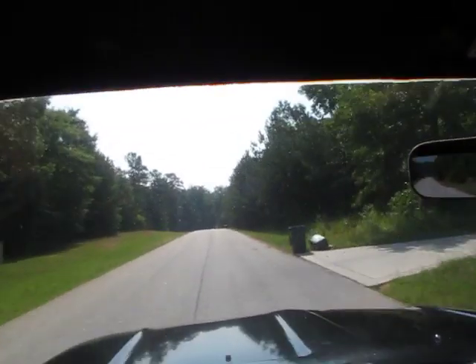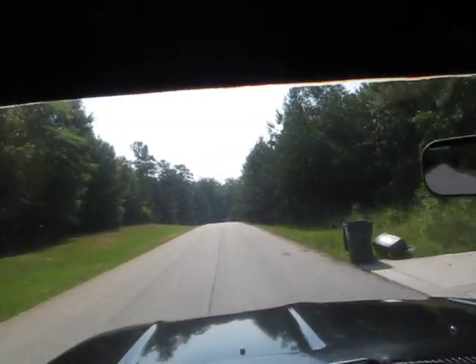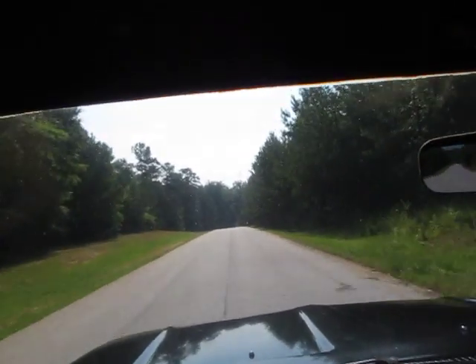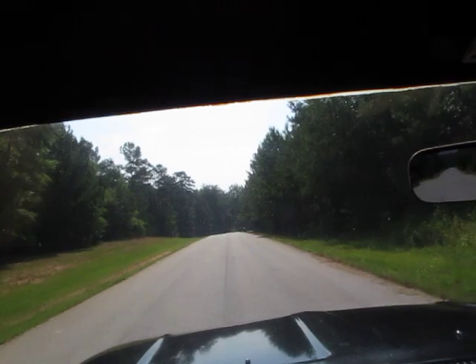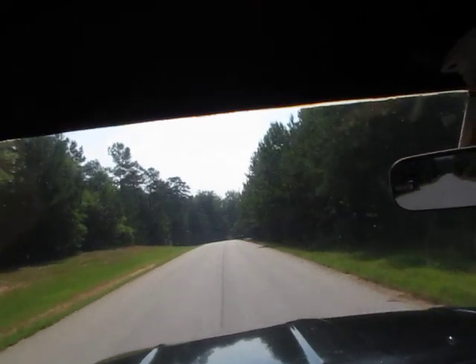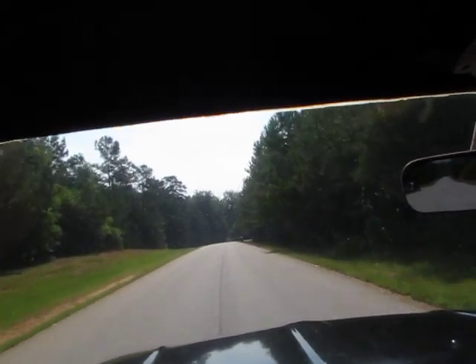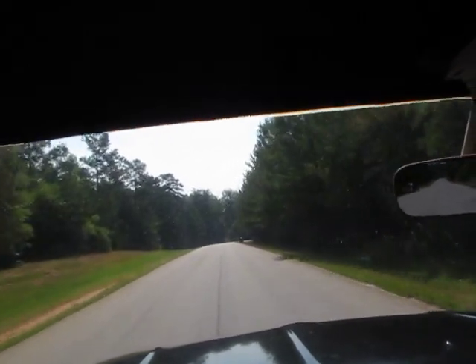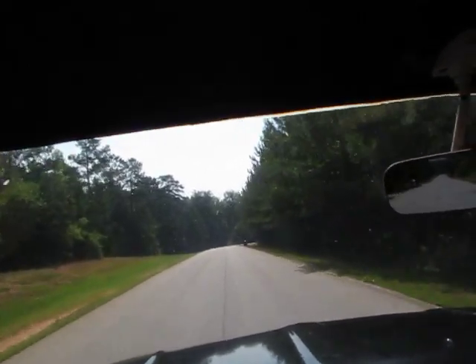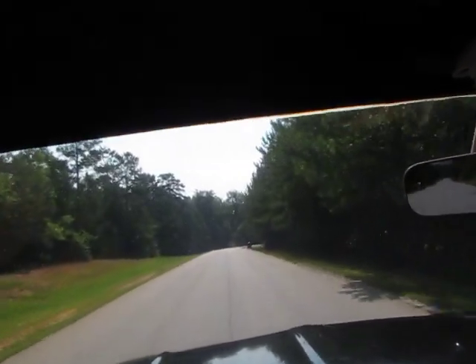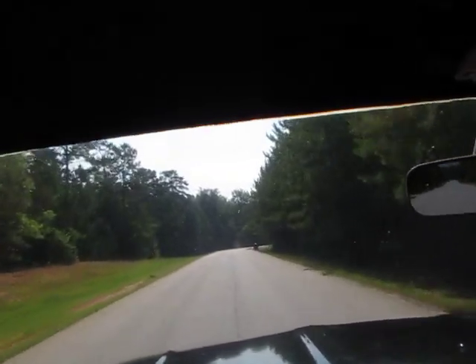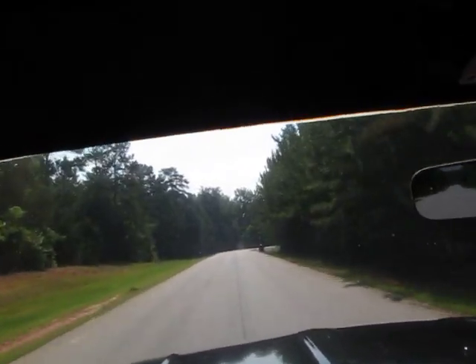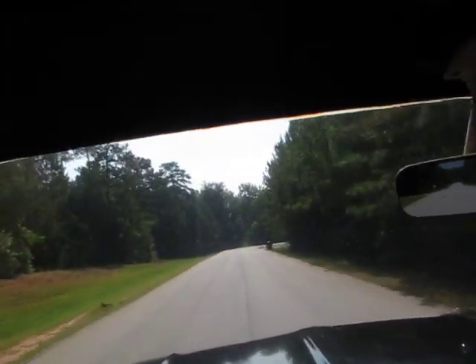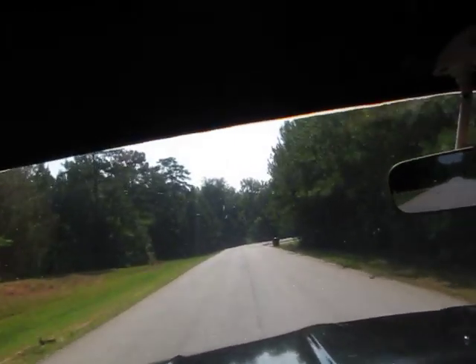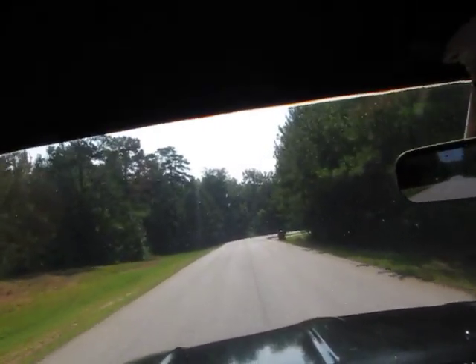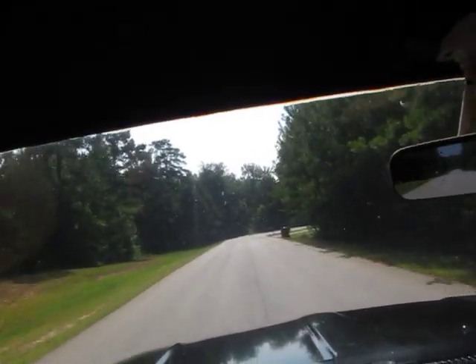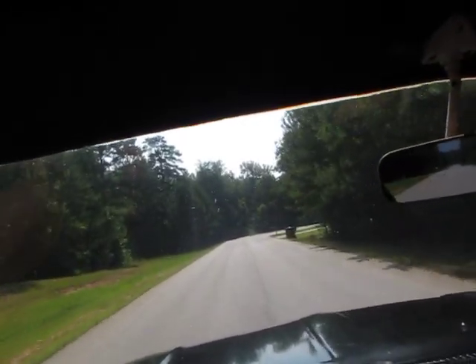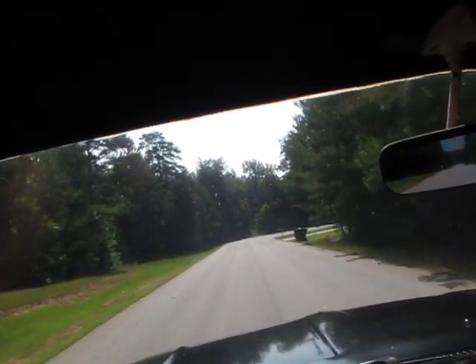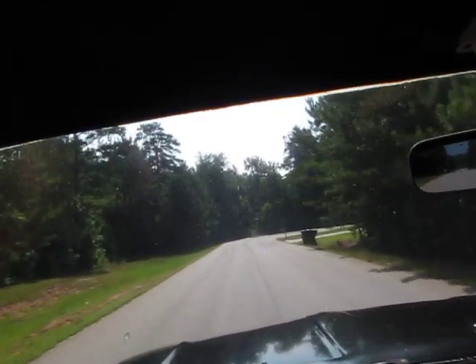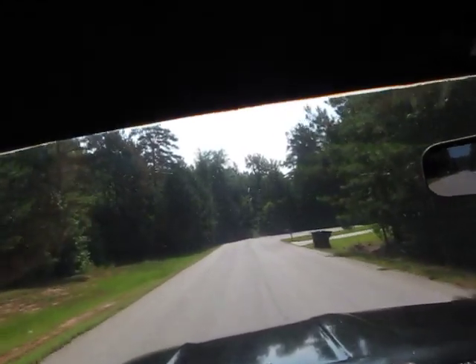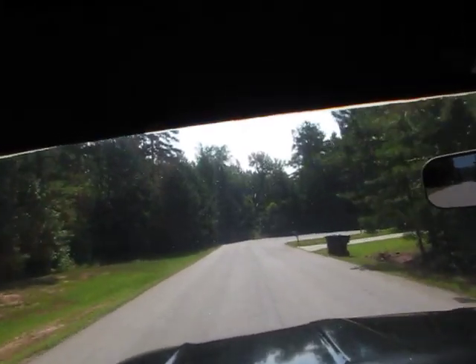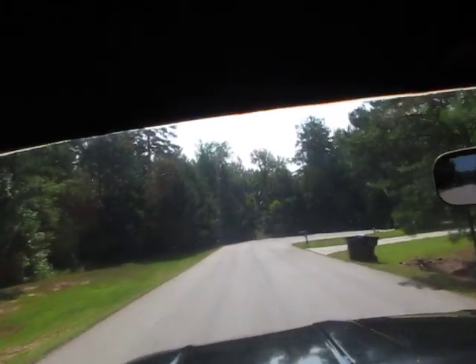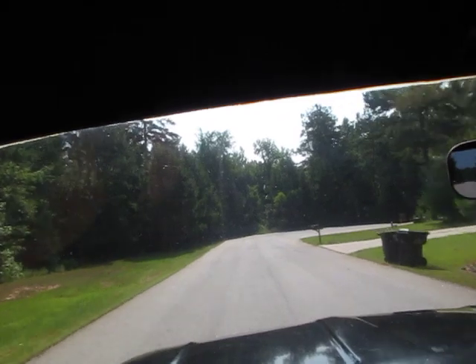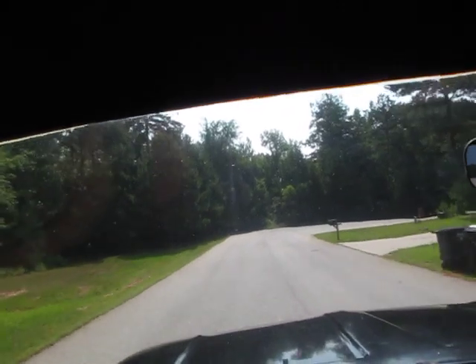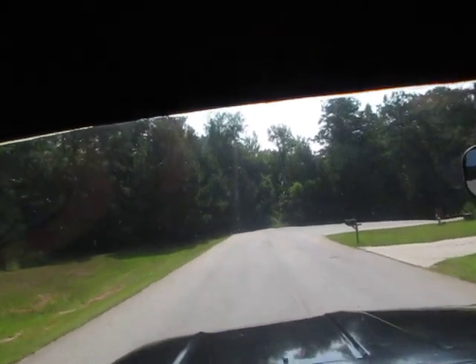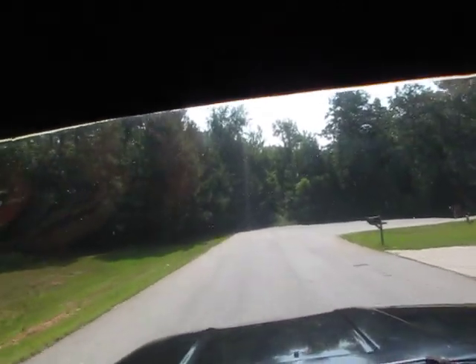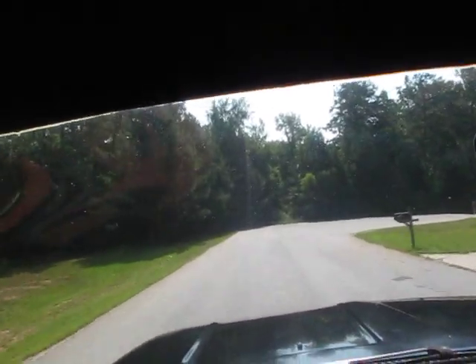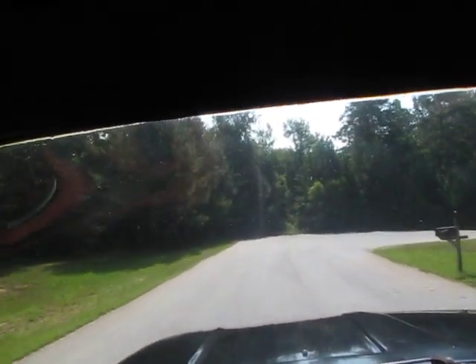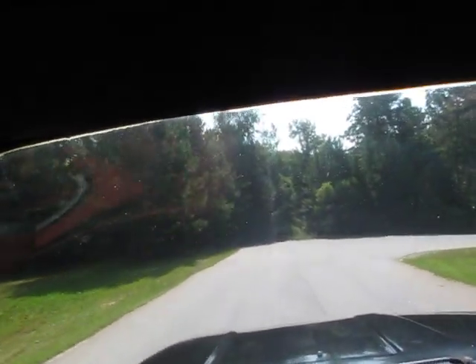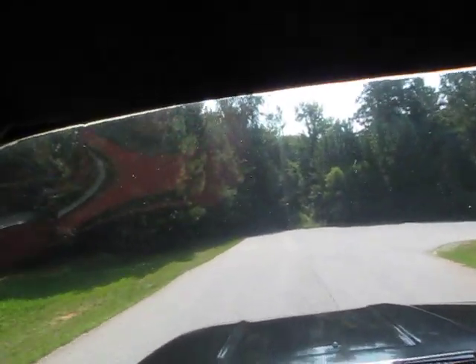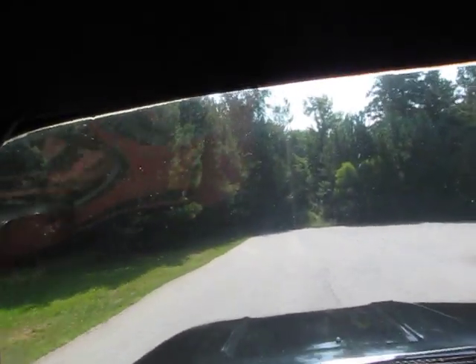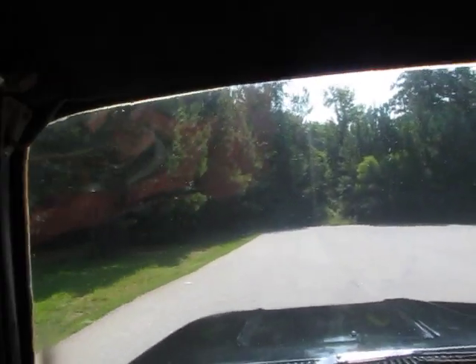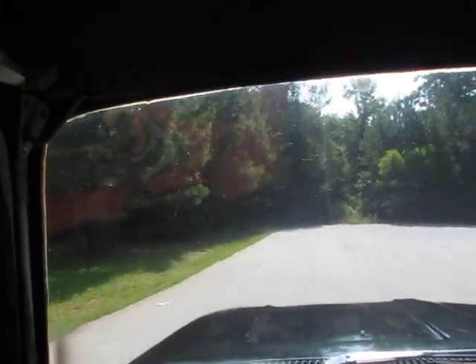The truck drives straight down the road. It's been sitting for a while and it's going to need some new tires. But it drives really straight and the brakes stop straight.